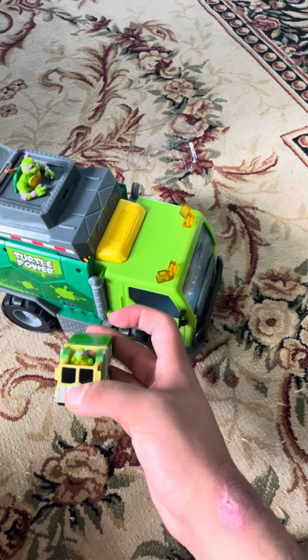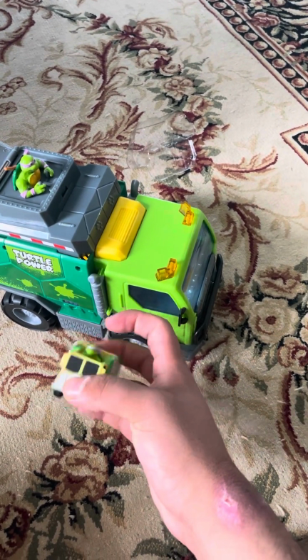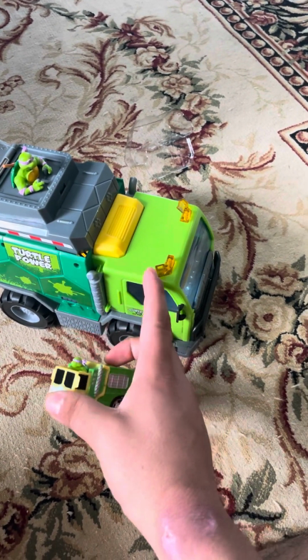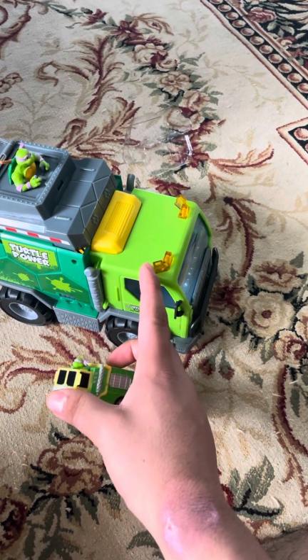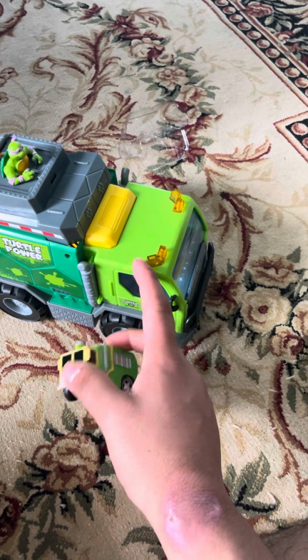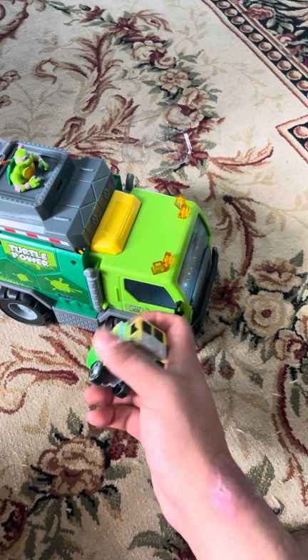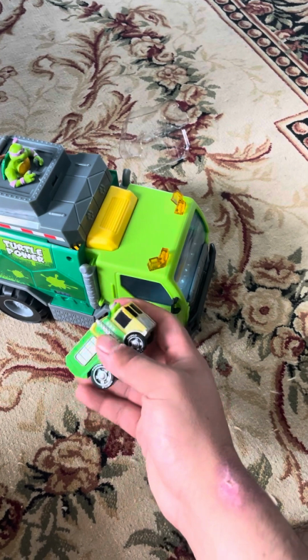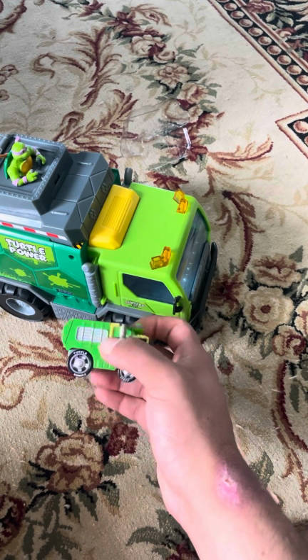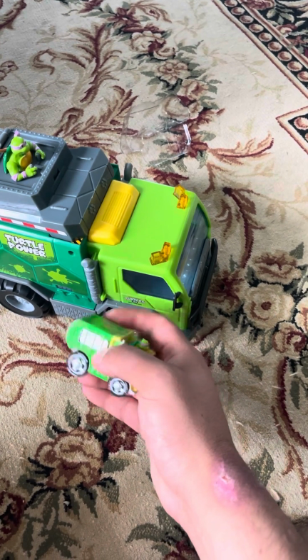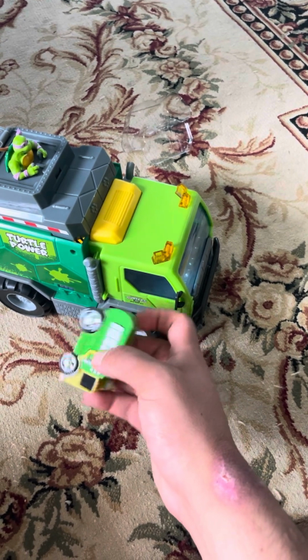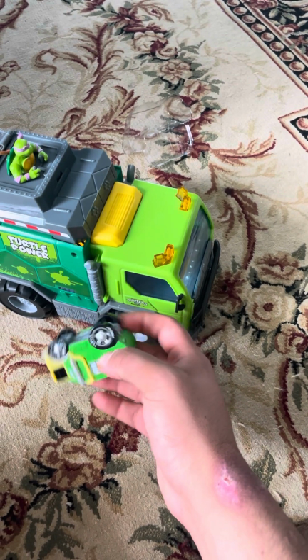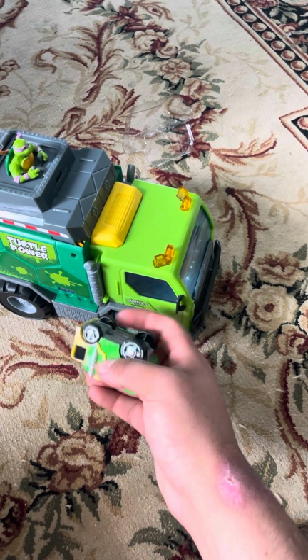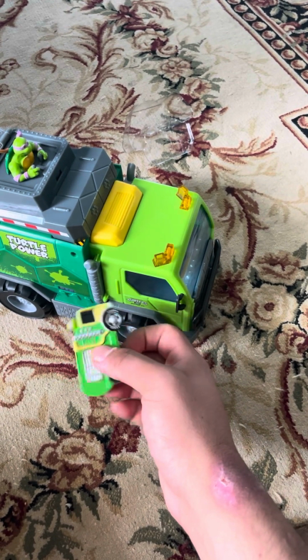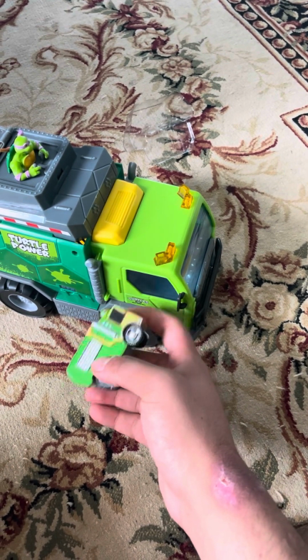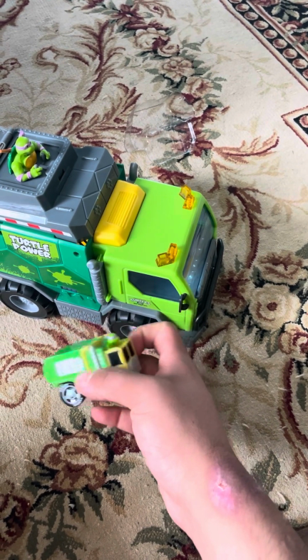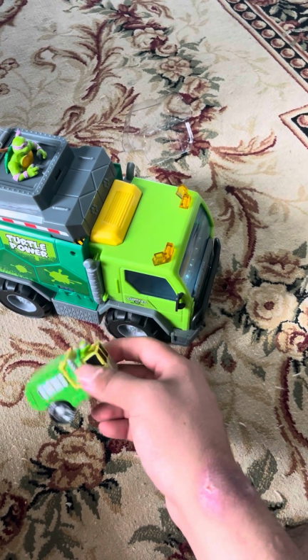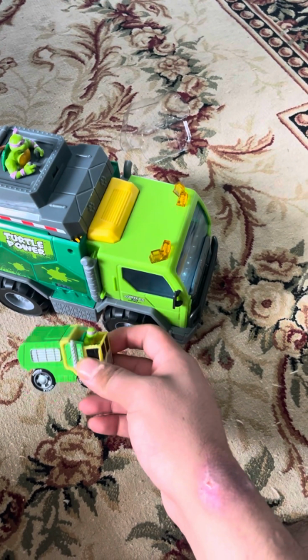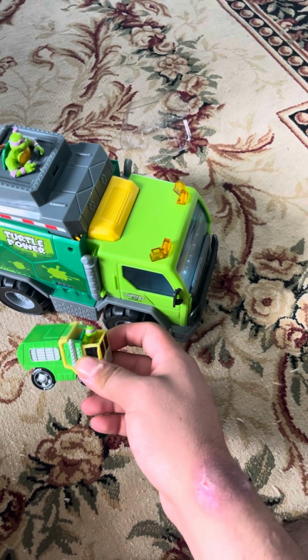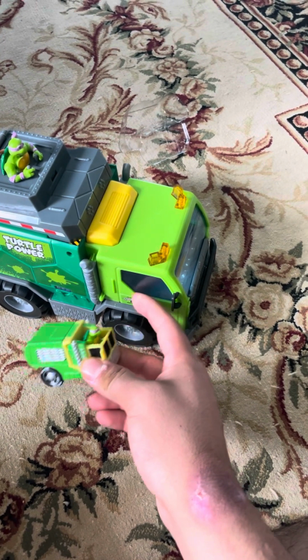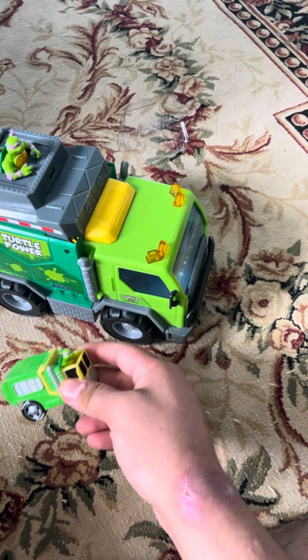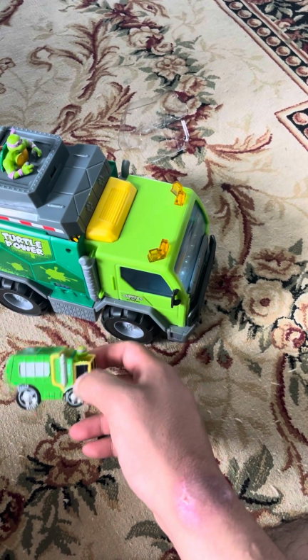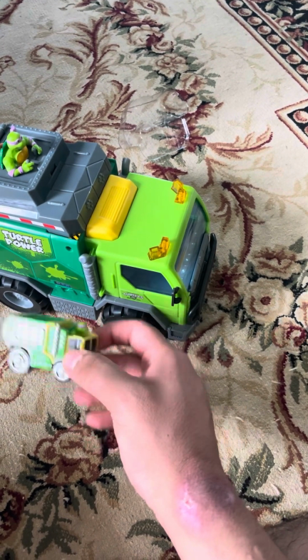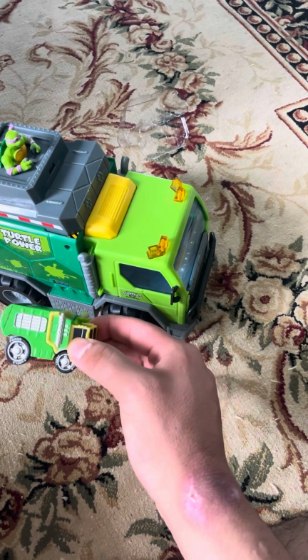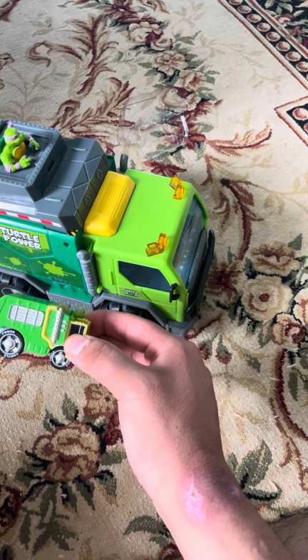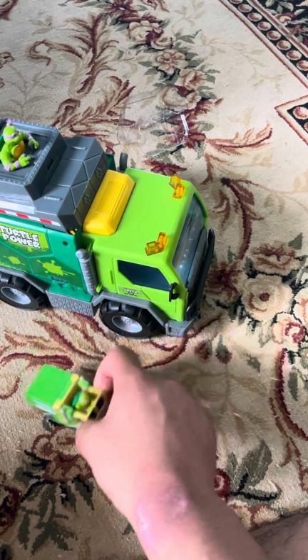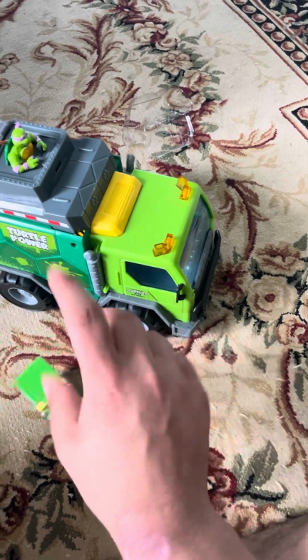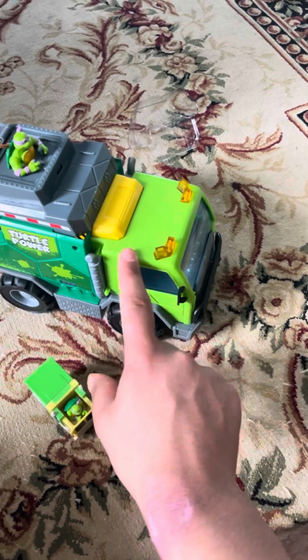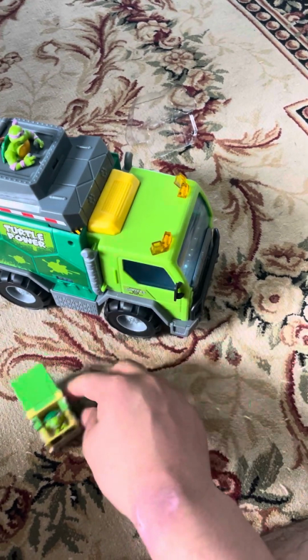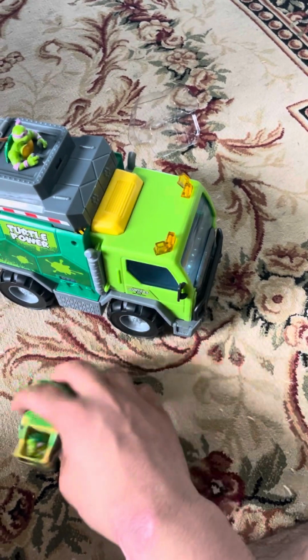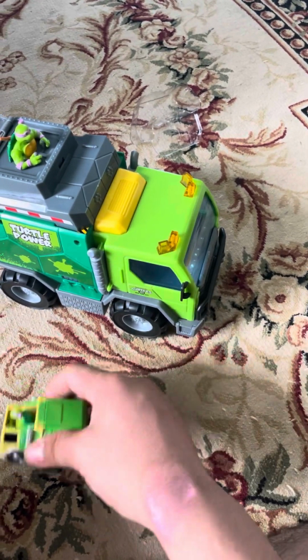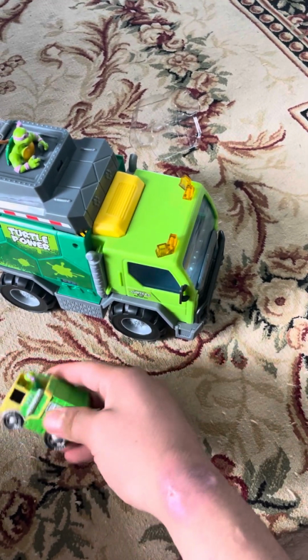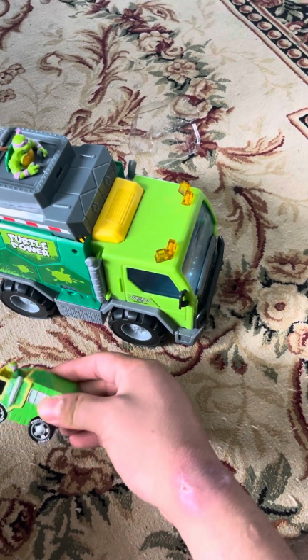What do you have more — big dump truck or small dump truck? Small dump truck it is.